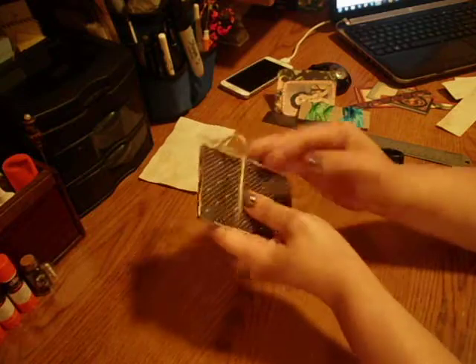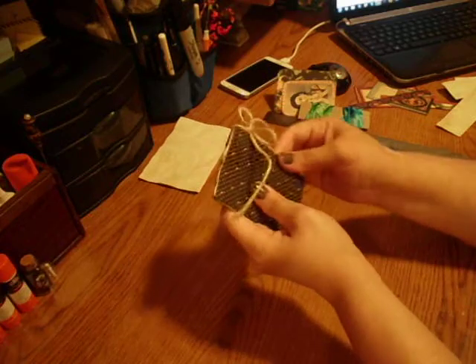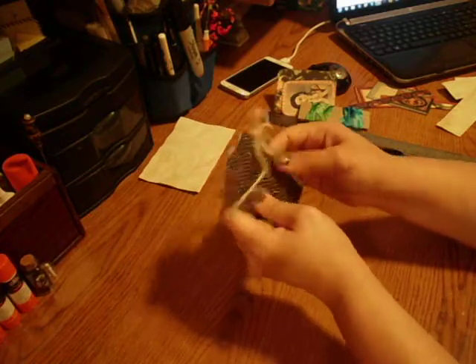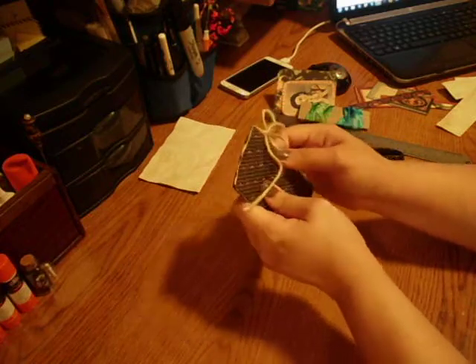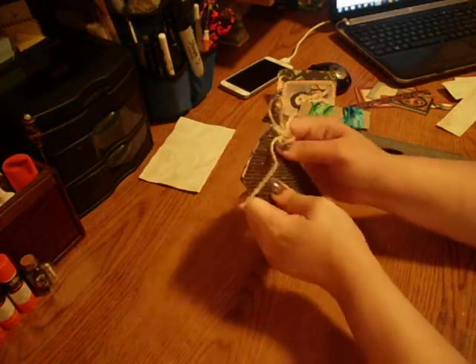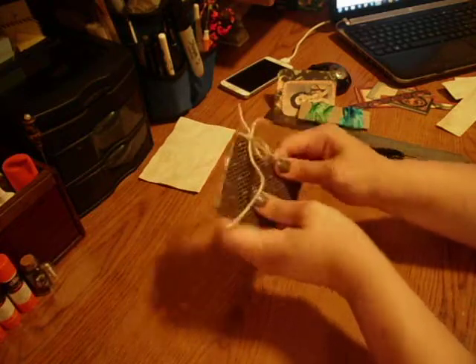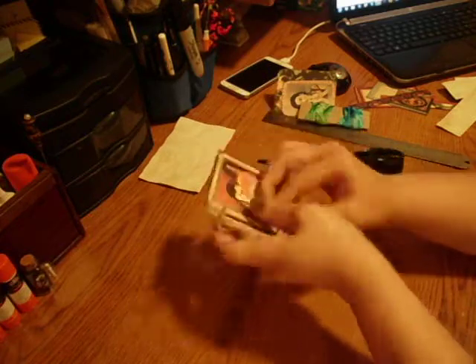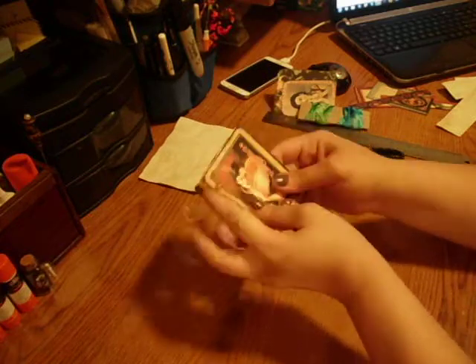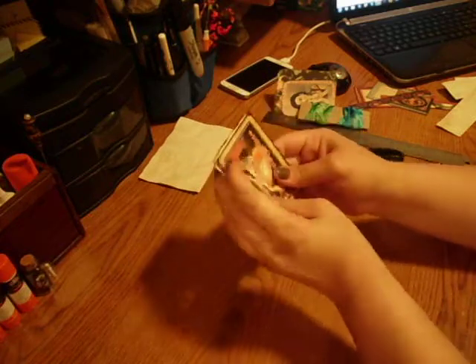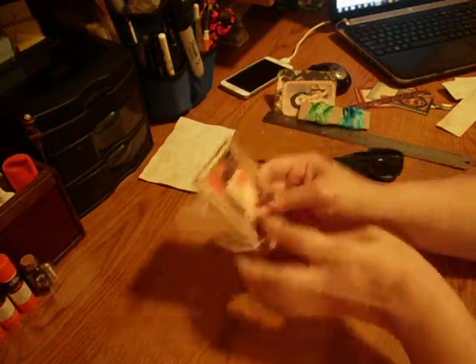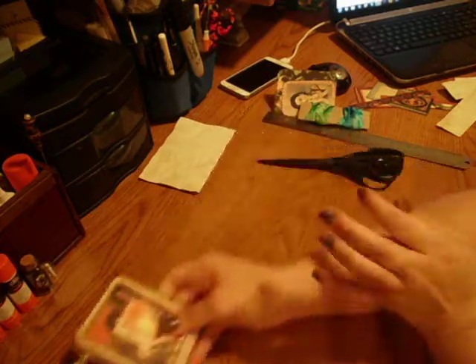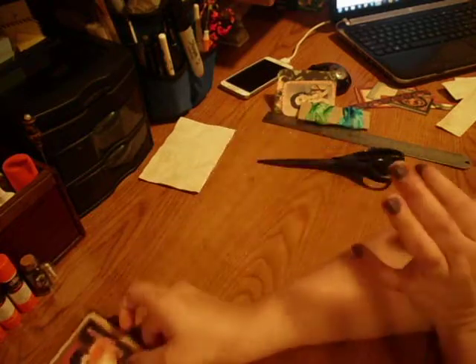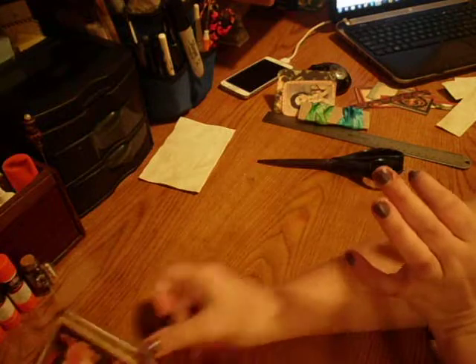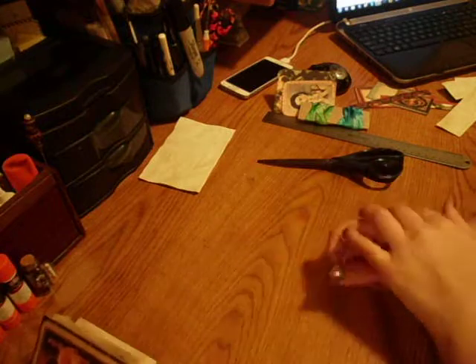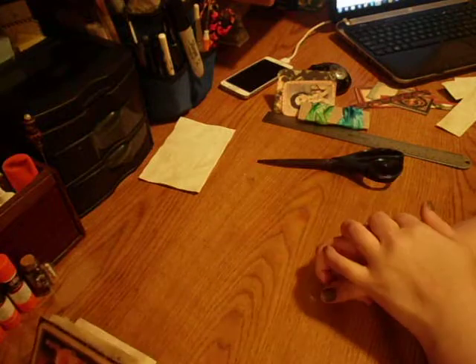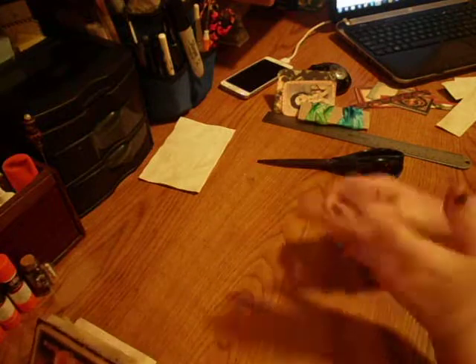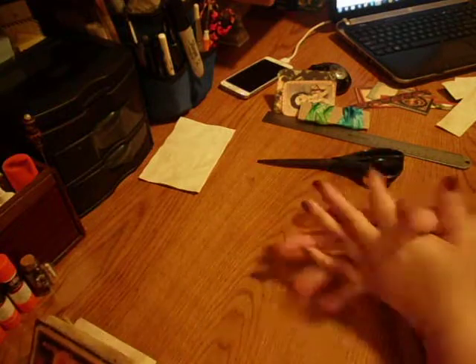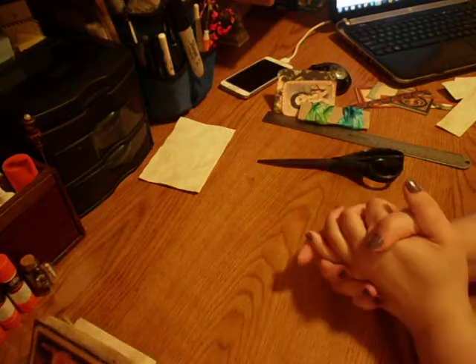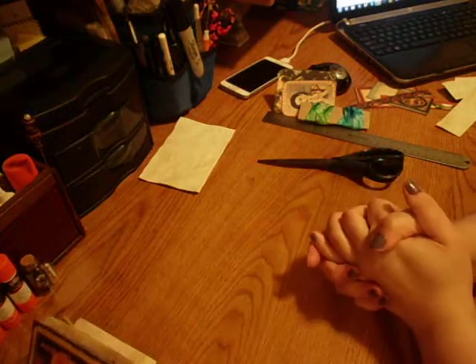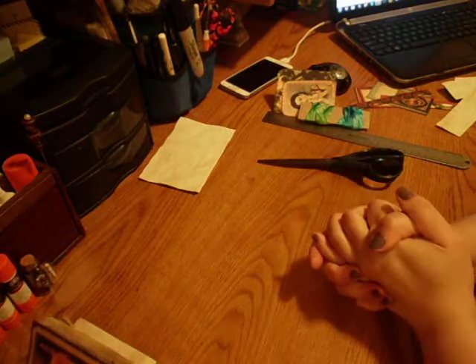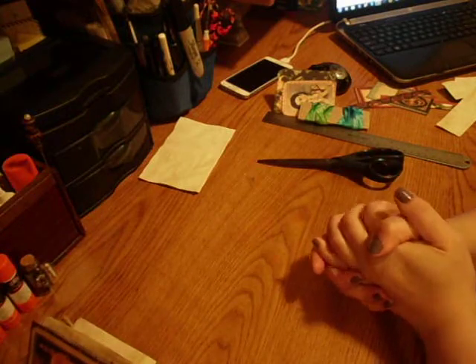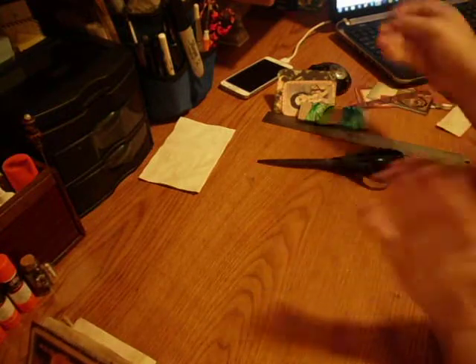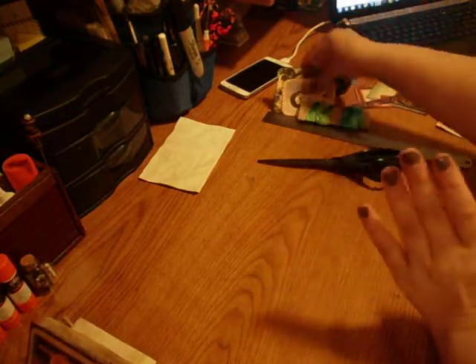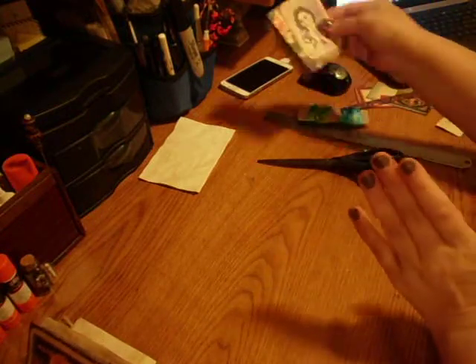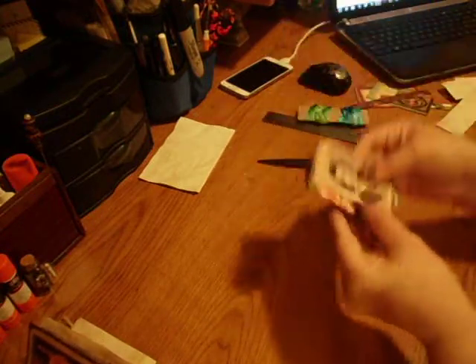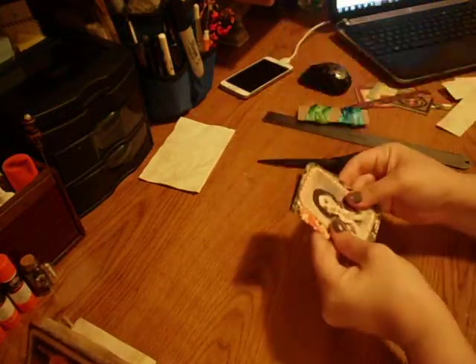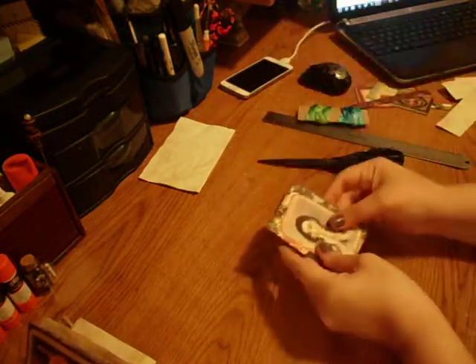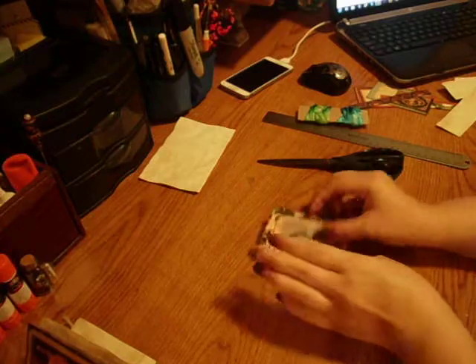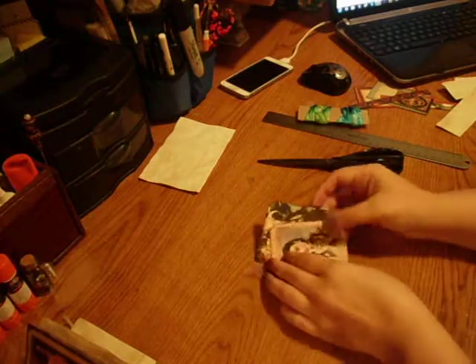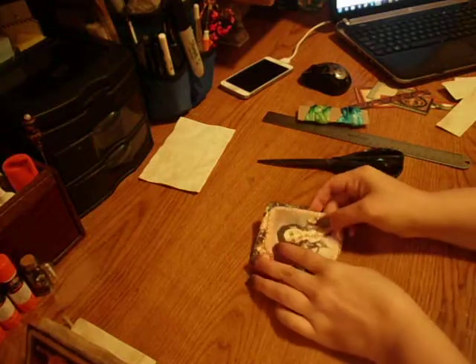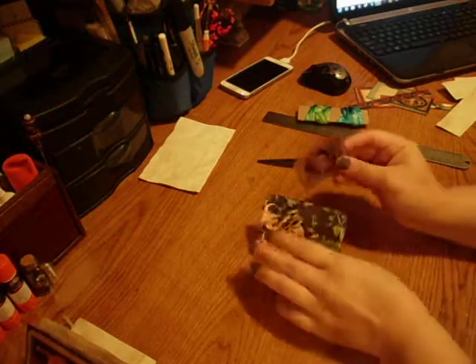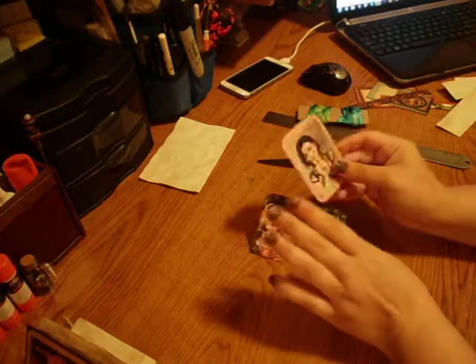They're really fun, and quick and easy to make. So you have one like that, and then you're like, okay, maybe you want to have a closure. So I'm going to show you how to do one with a closure.